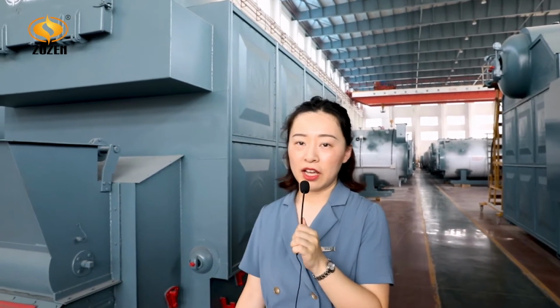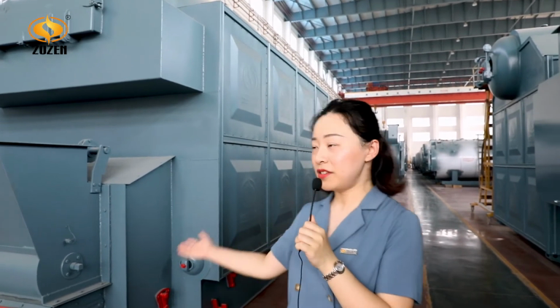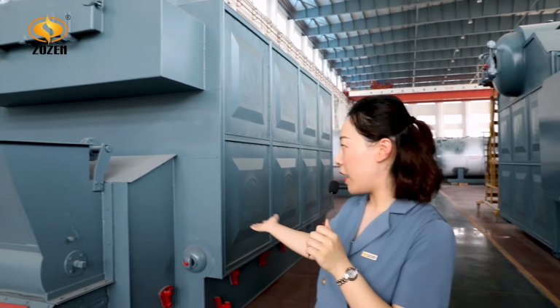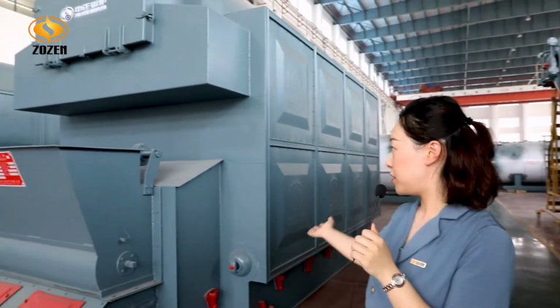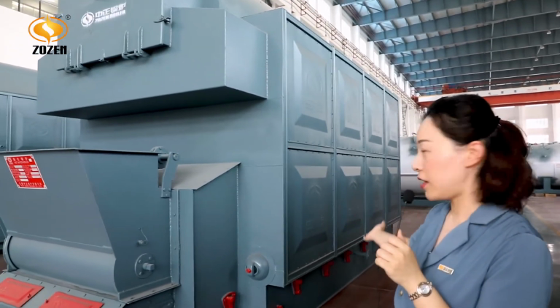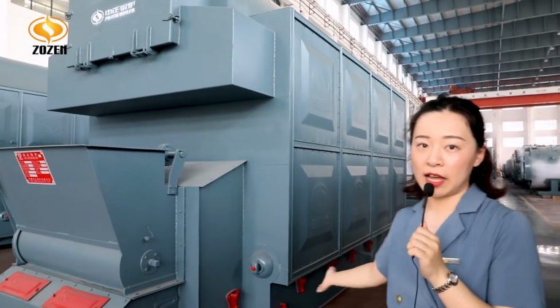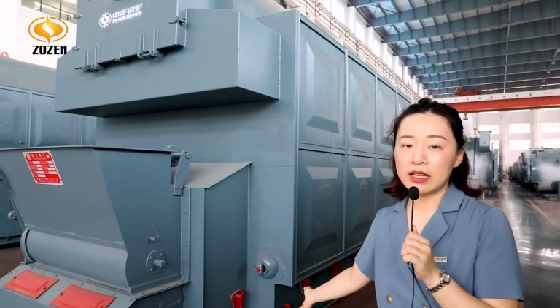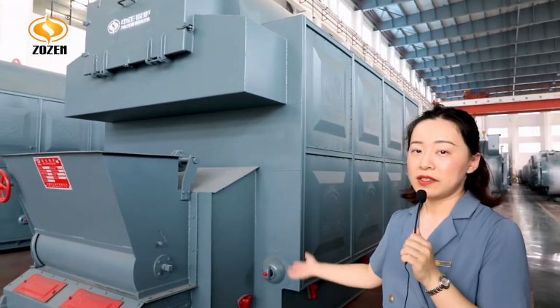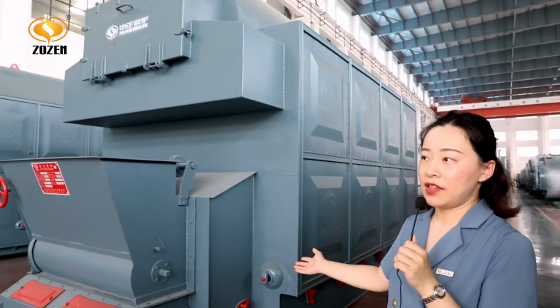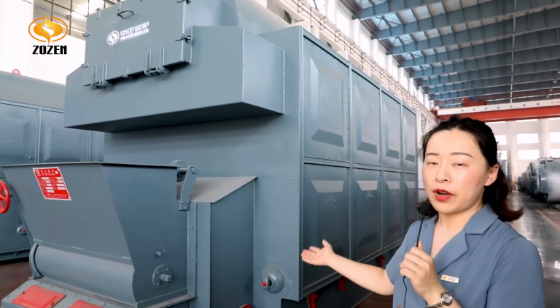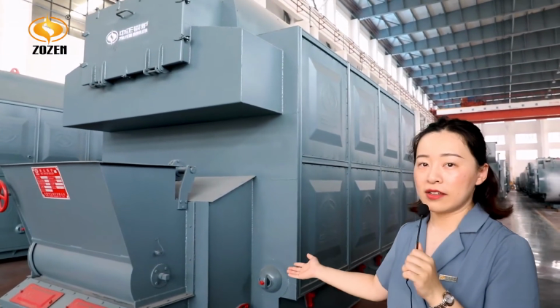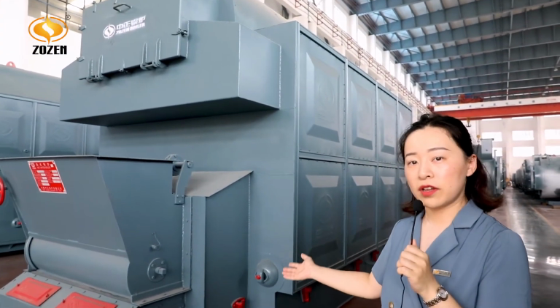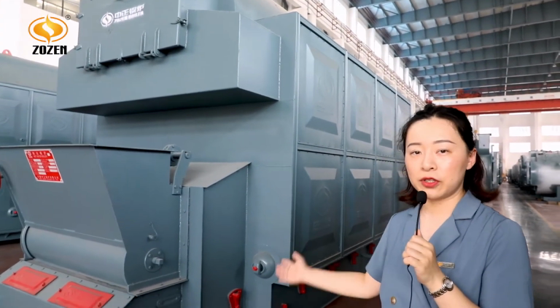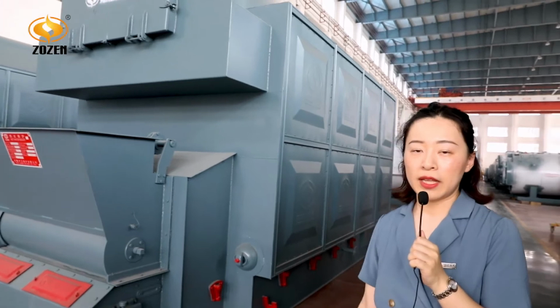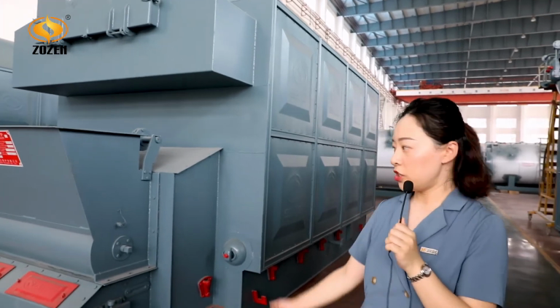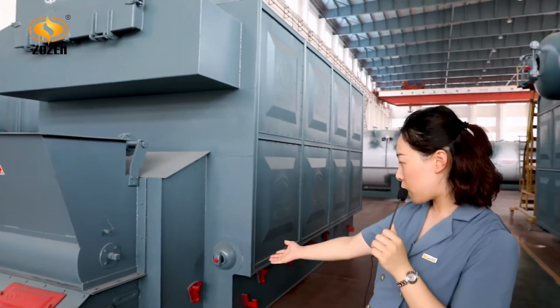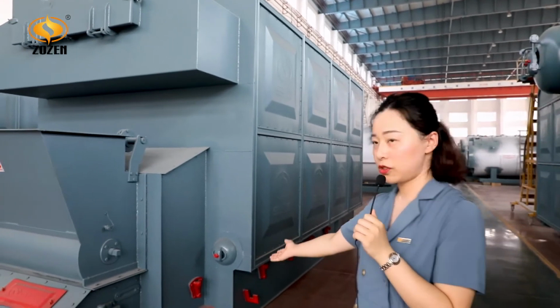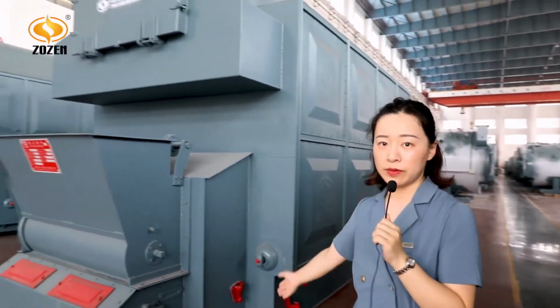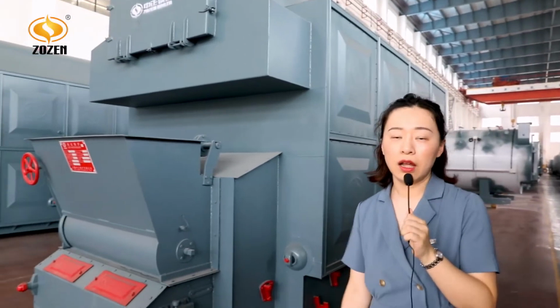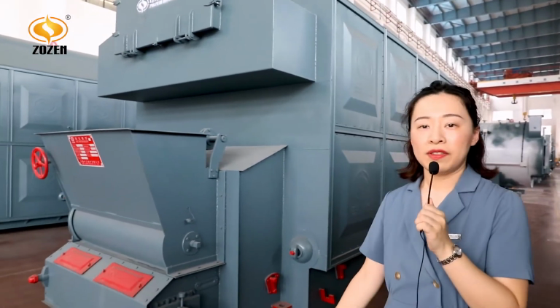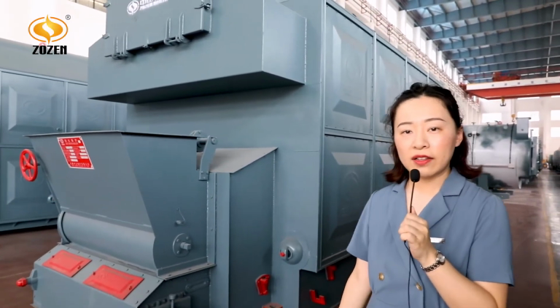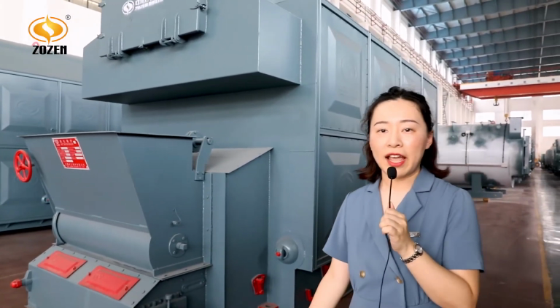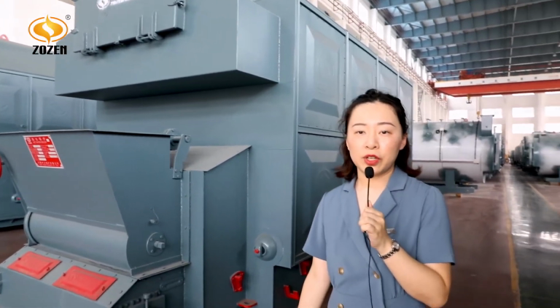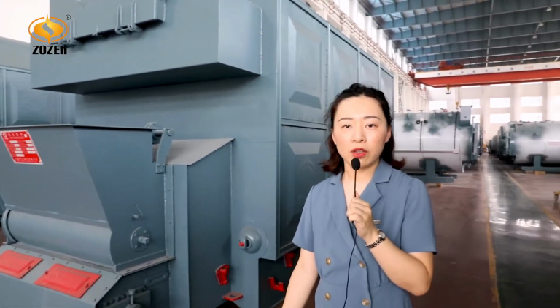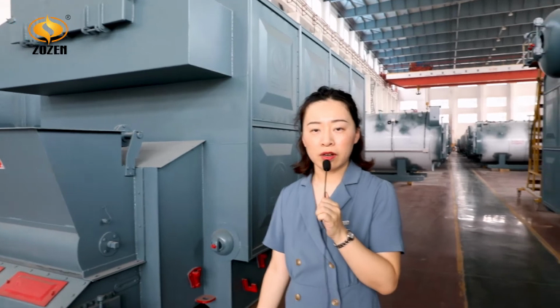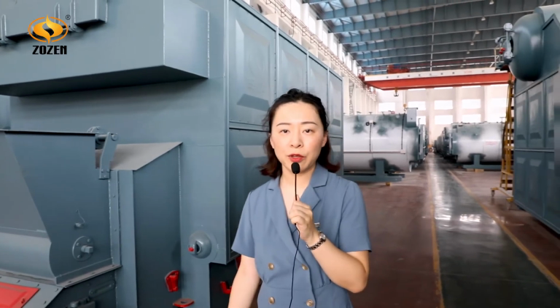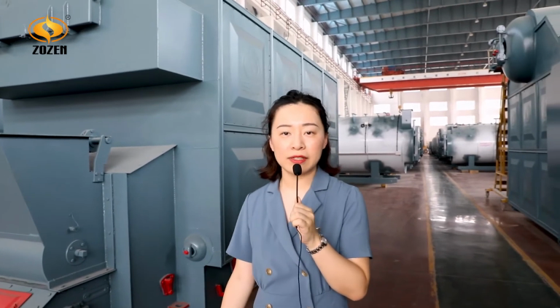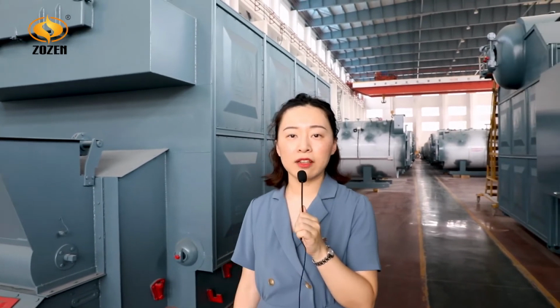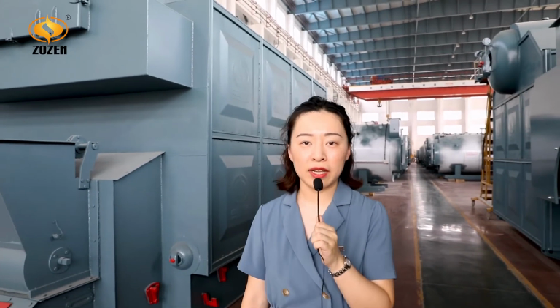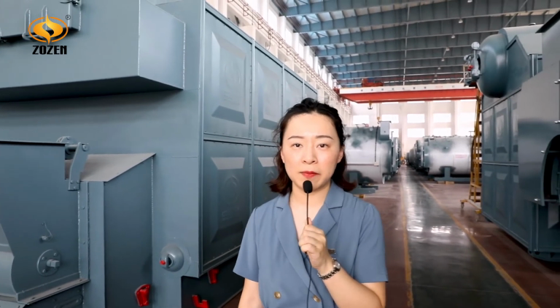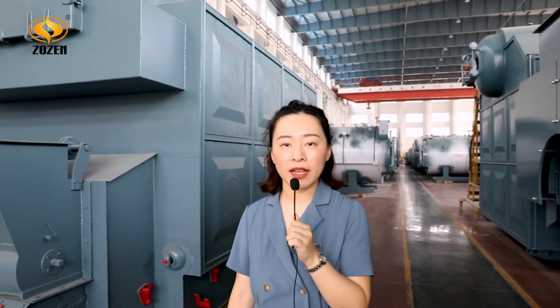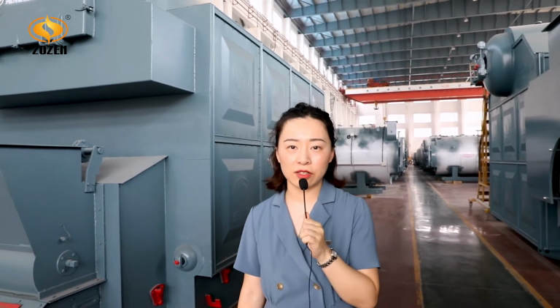You can see the boiler is horizontal type. Inside is a 3-pass water-fired tube and a chain-grade stoker. With this boiler you can produce hot water, saturated steam, and superheated steam for many industries.